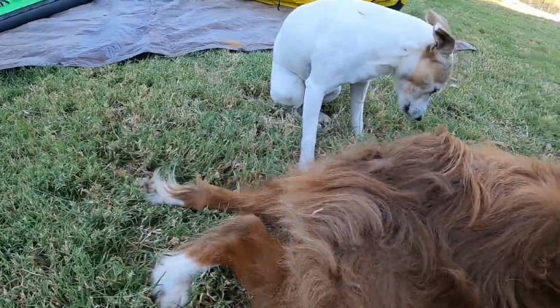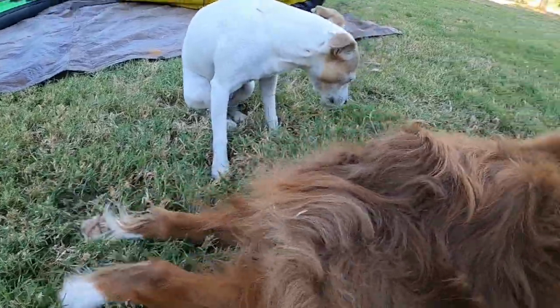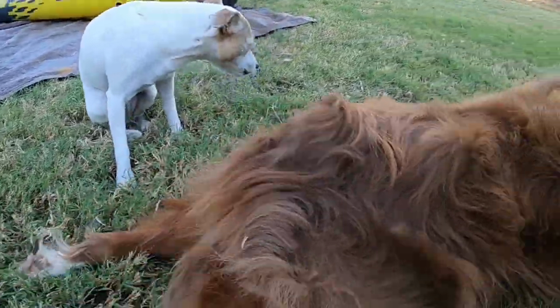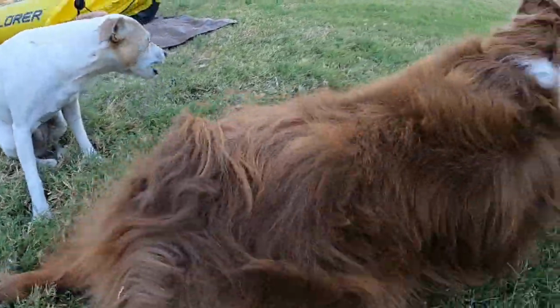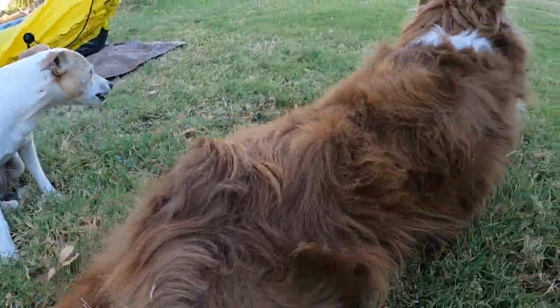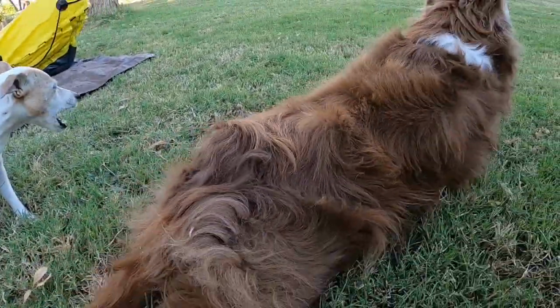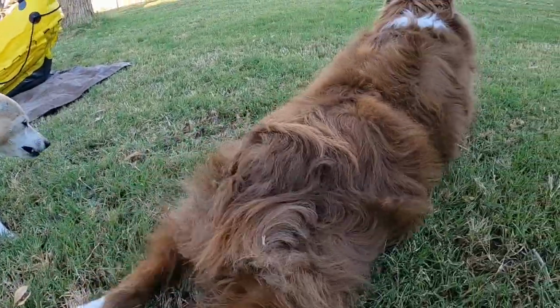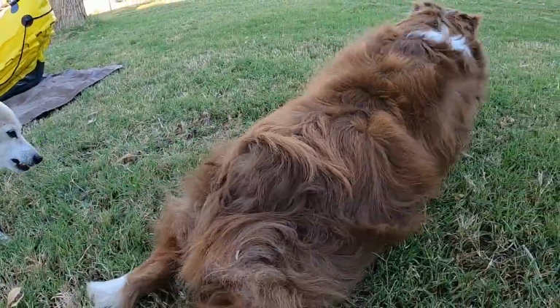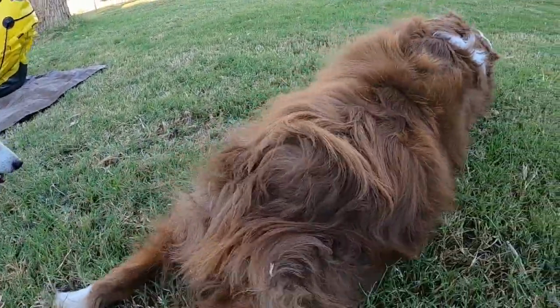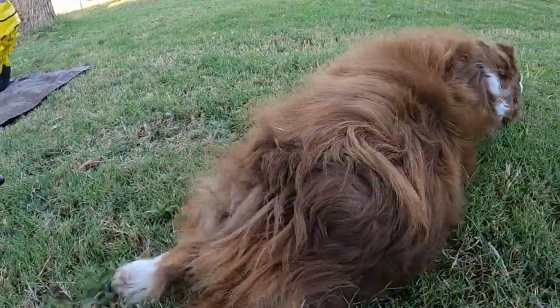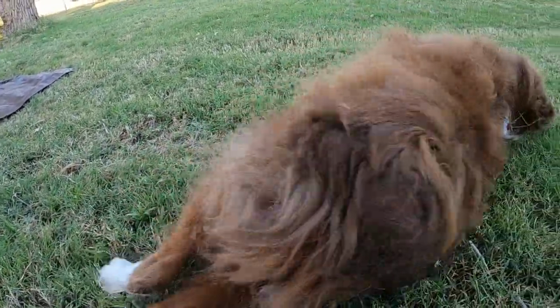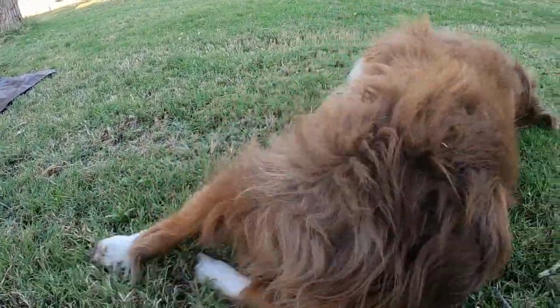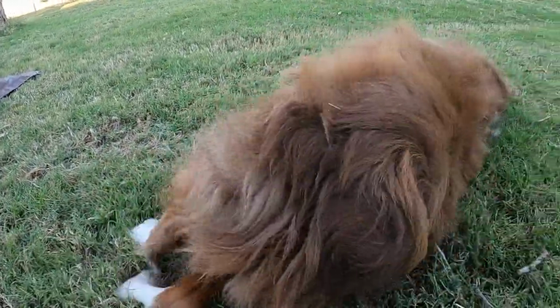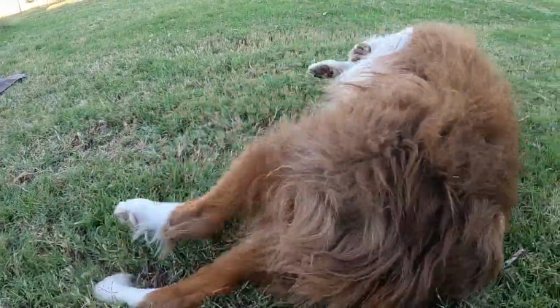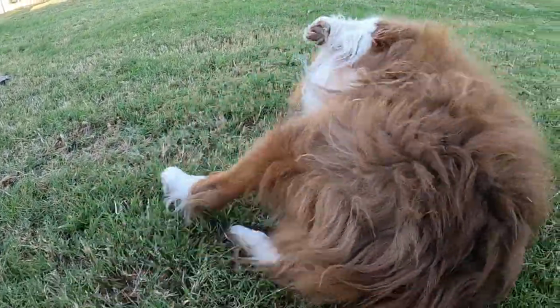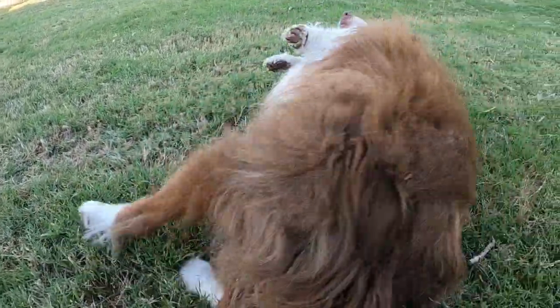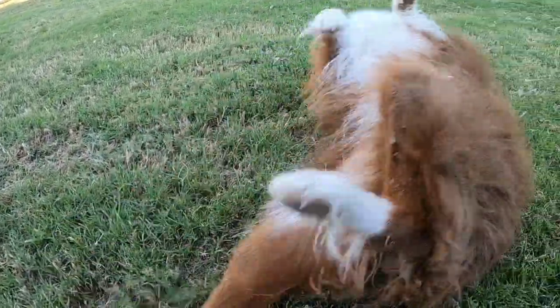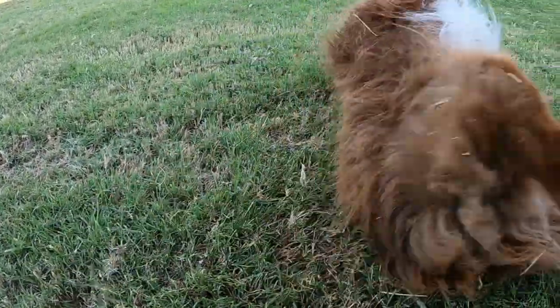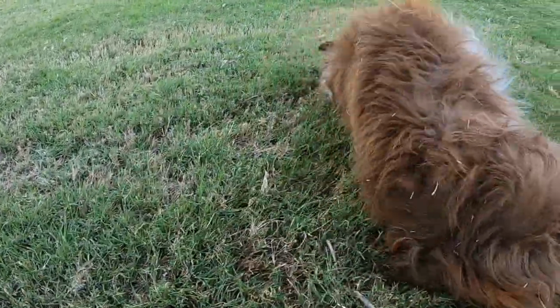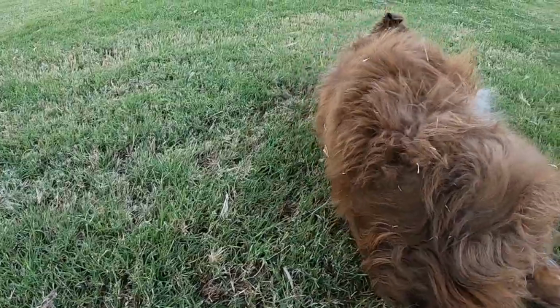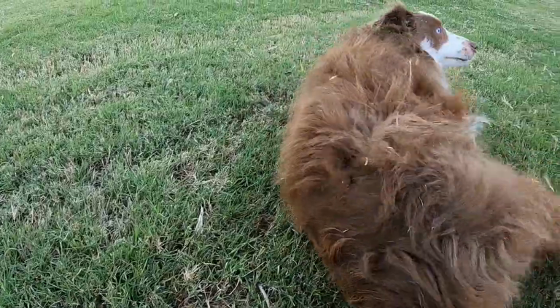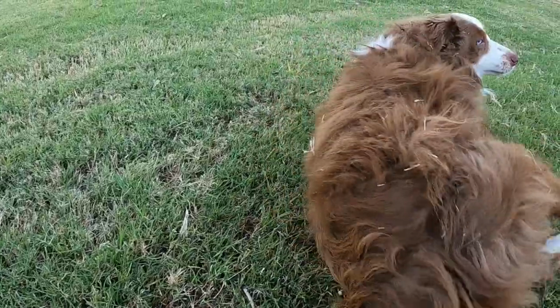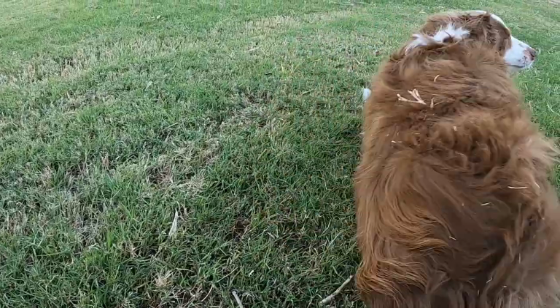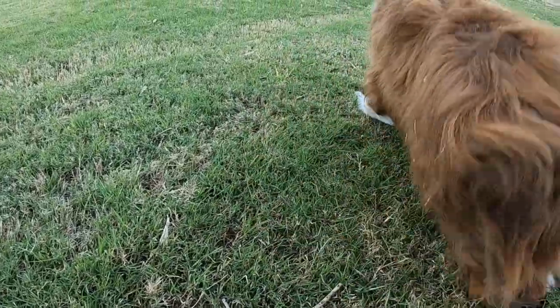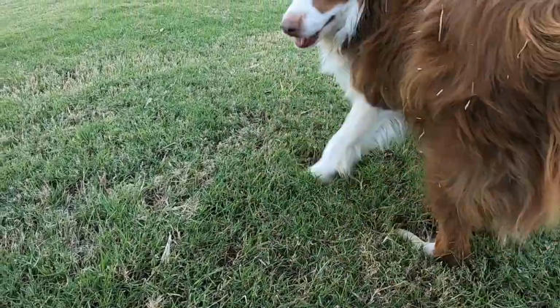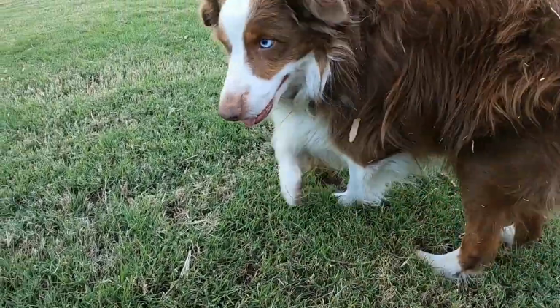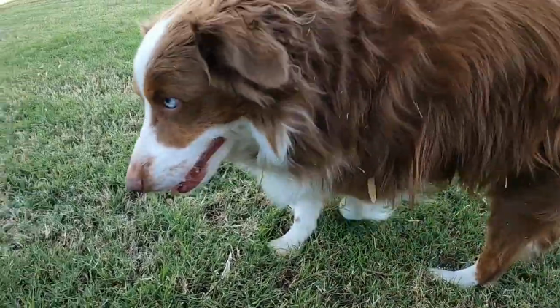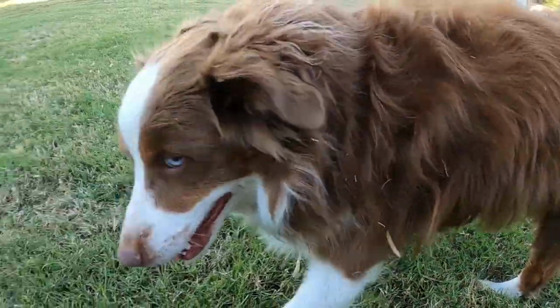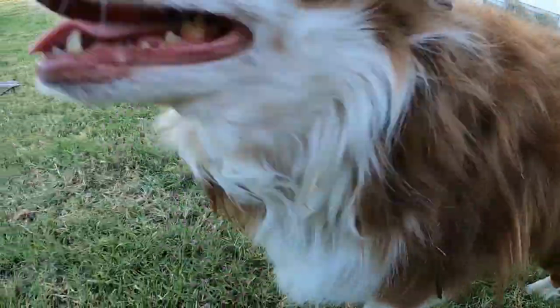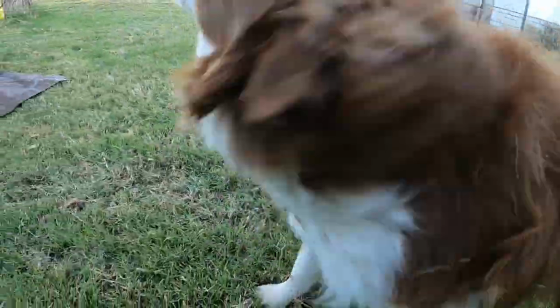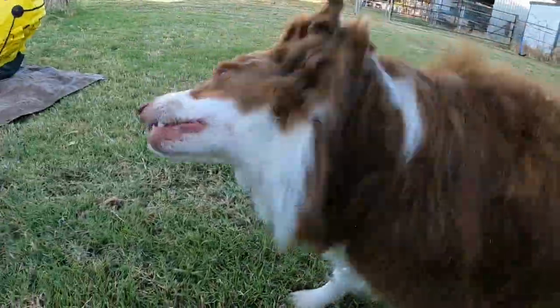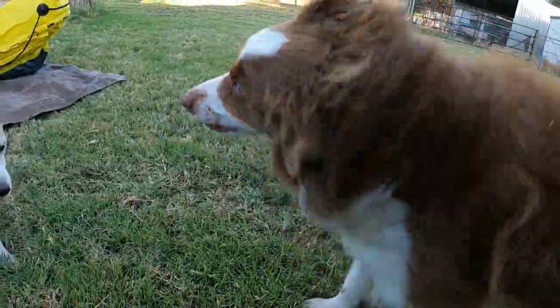Do that army crawl — trying to crawl out of the picture! Nice, thank you, good boy. I love you.